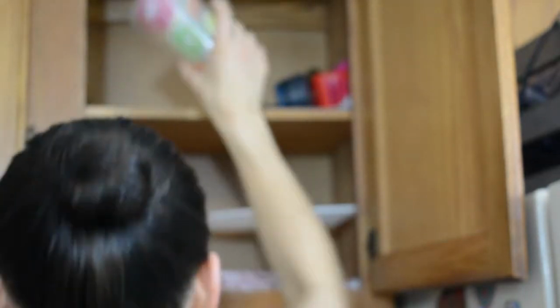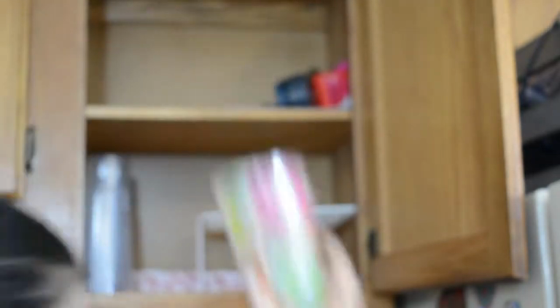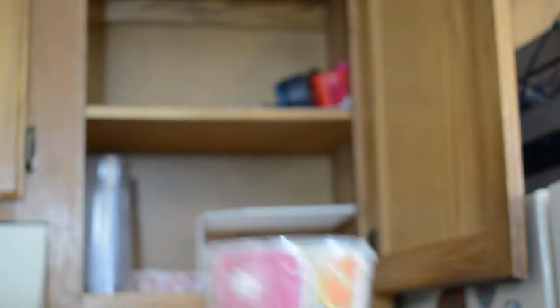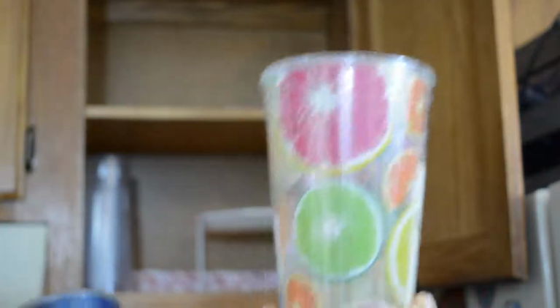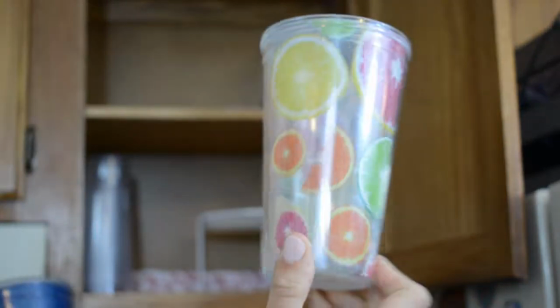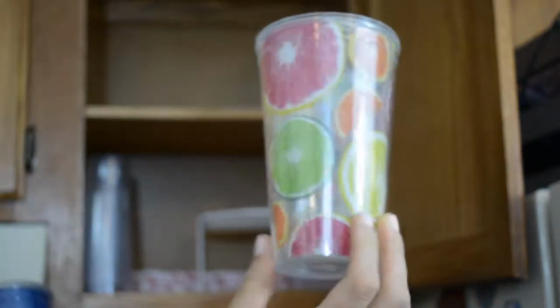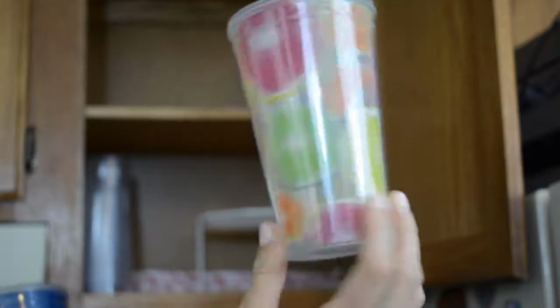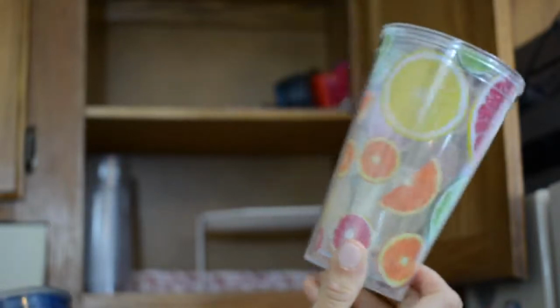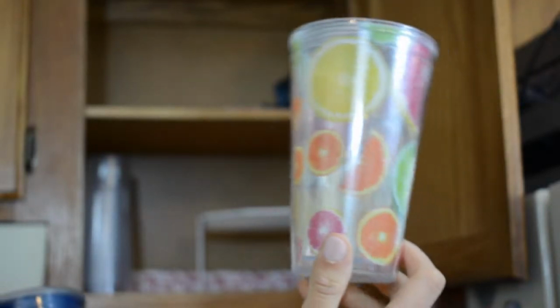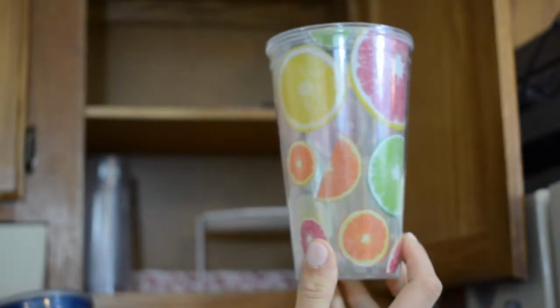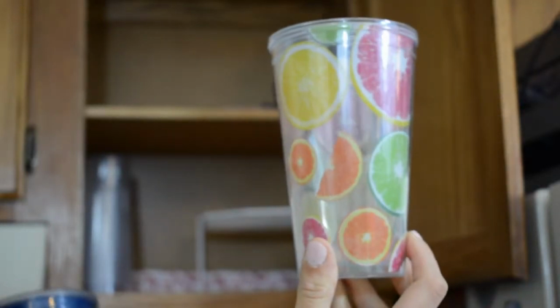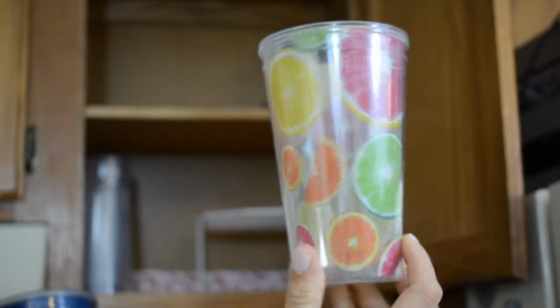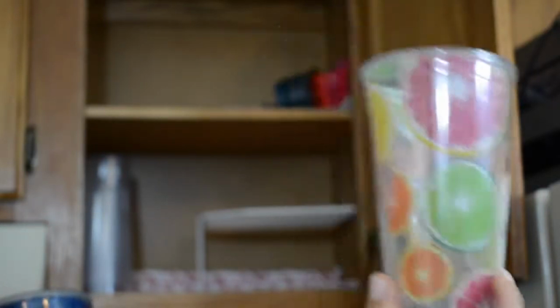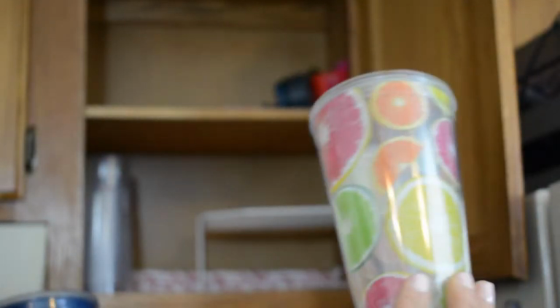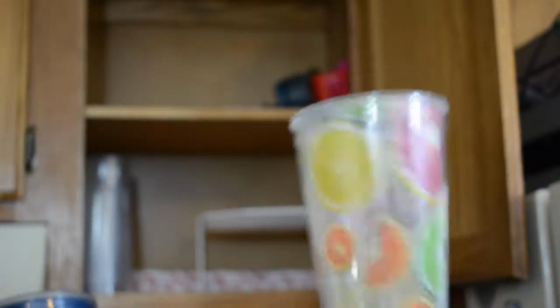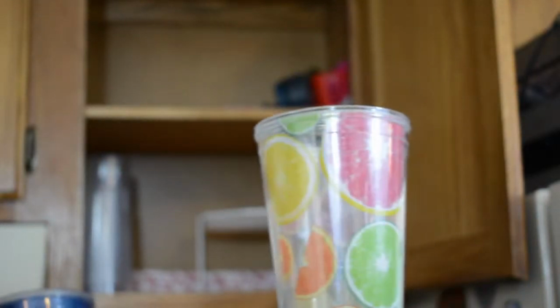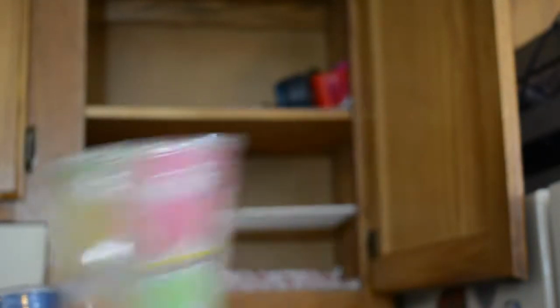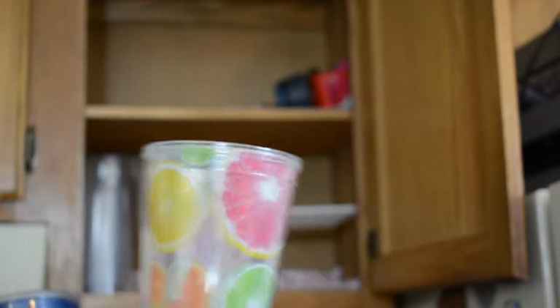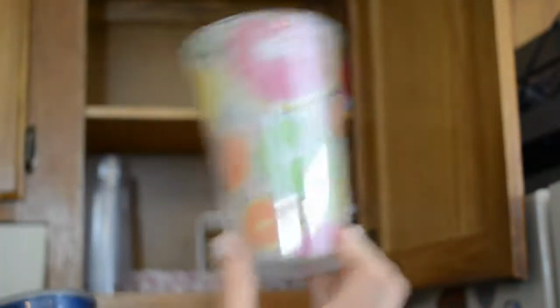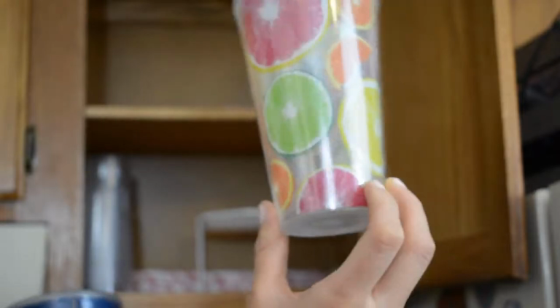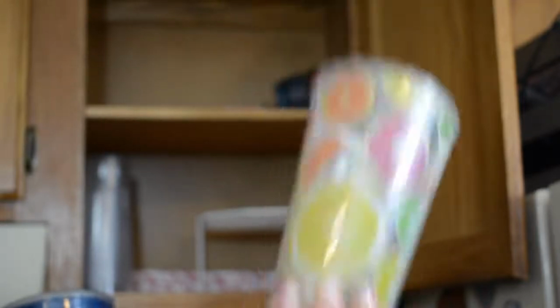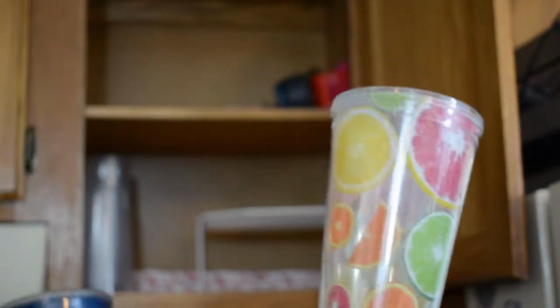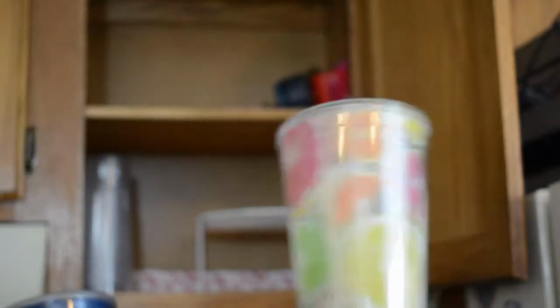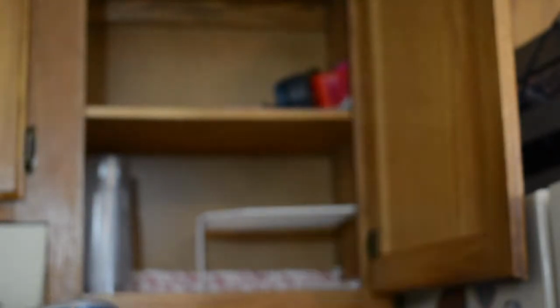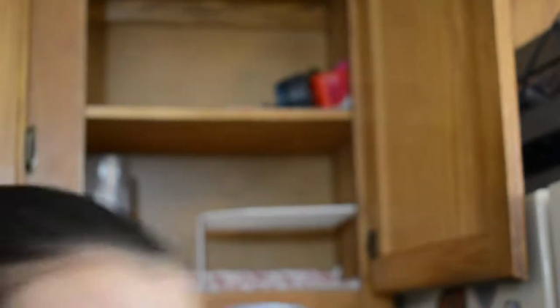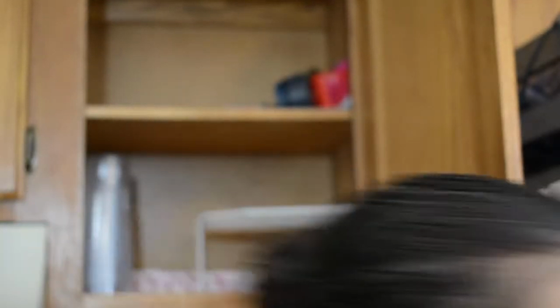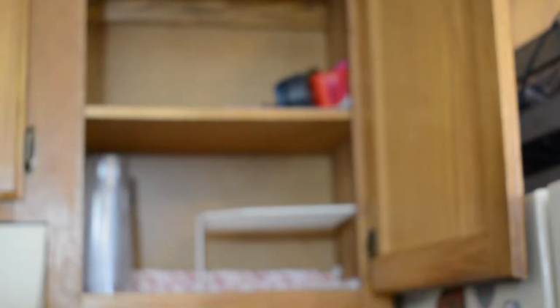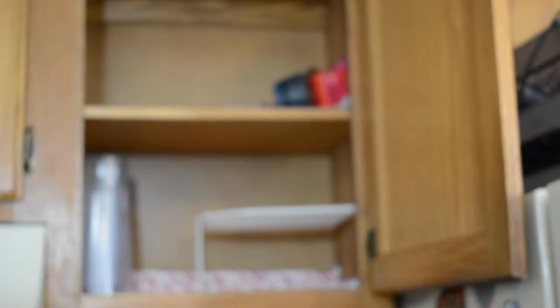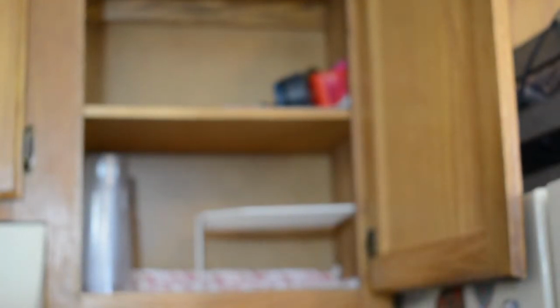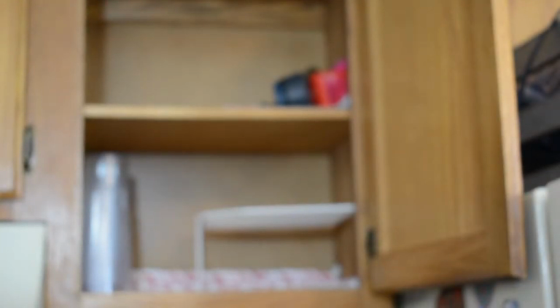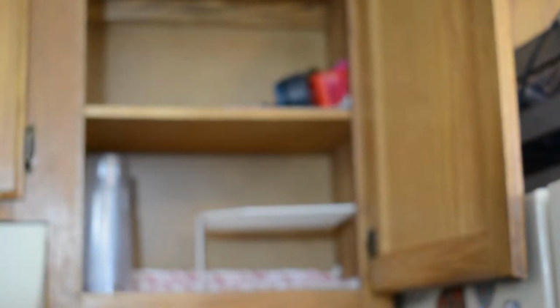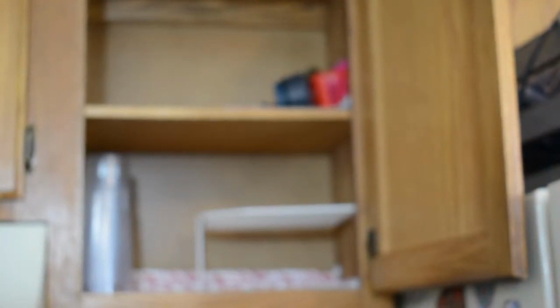So I am going to get rid of this one — it's this little citrus tumbler. It came from Dollar Tree quite a while ago, and I loved it at the time, but it's small, so I'm going to get rid of it, and I'll put the lid and straw with it.